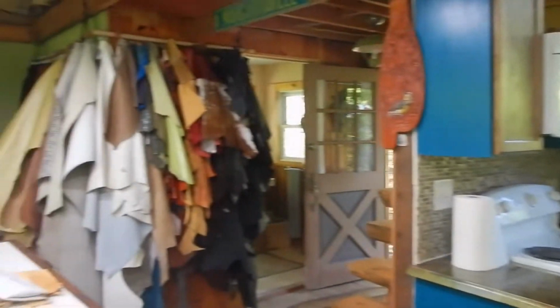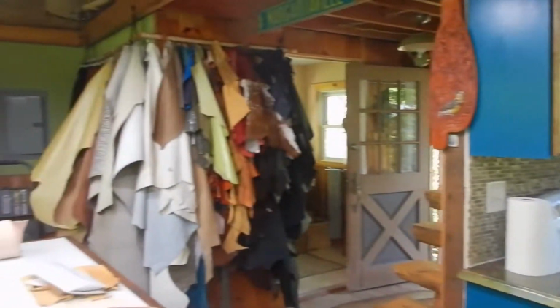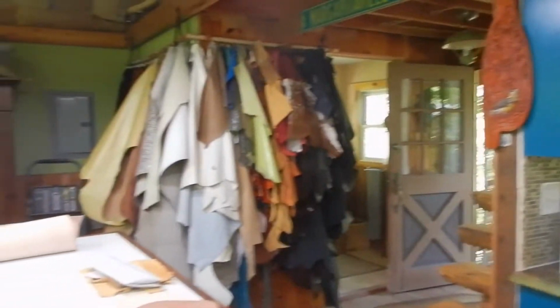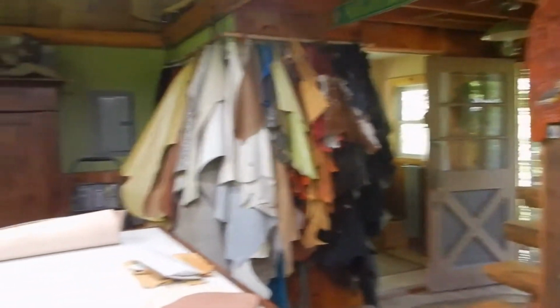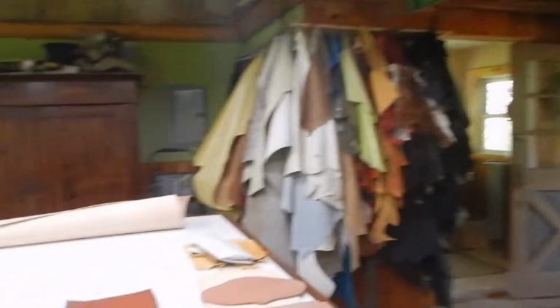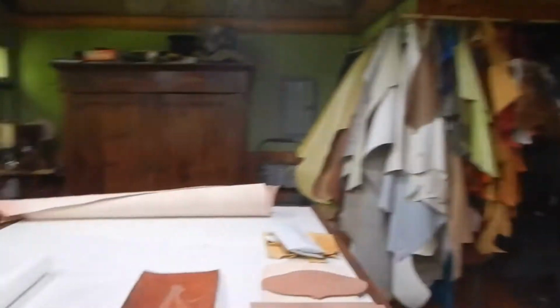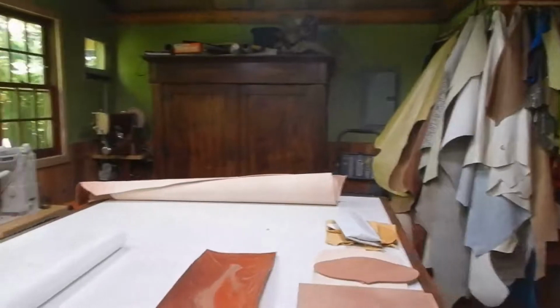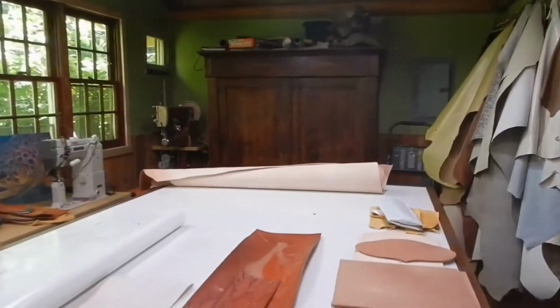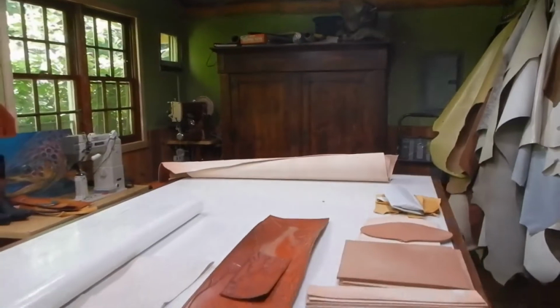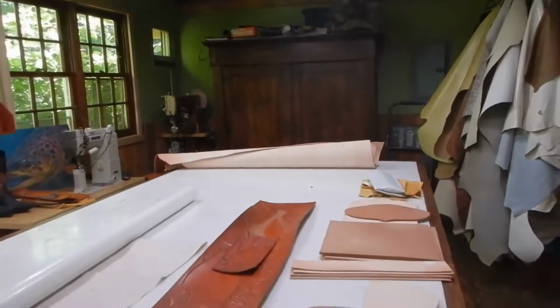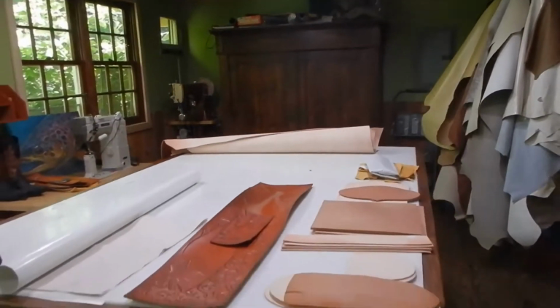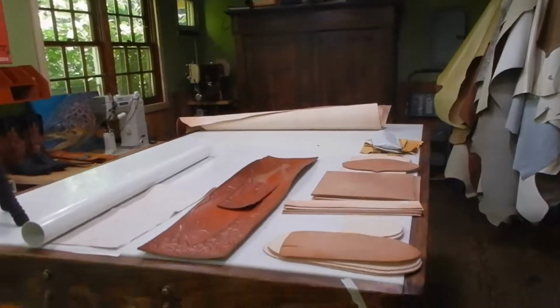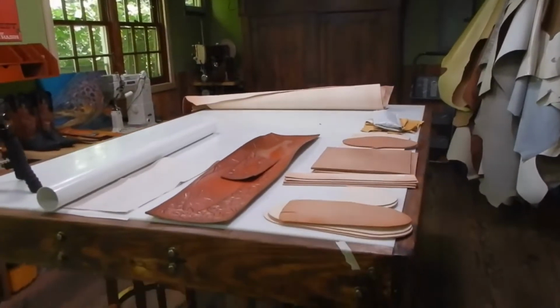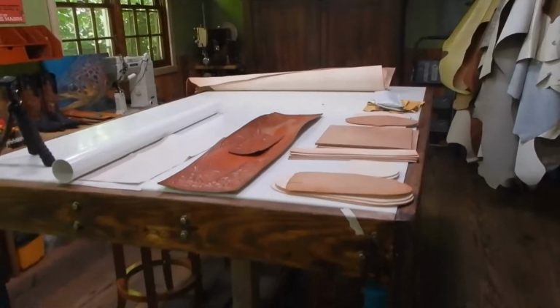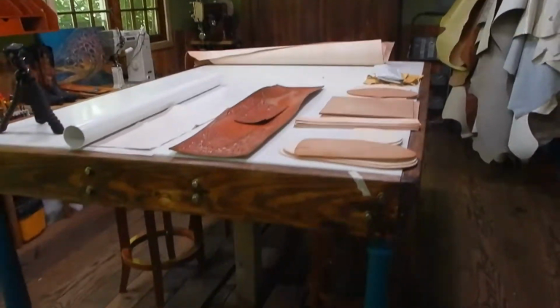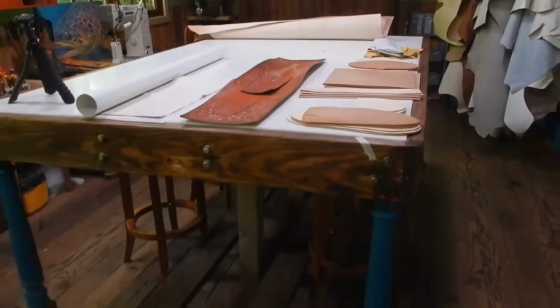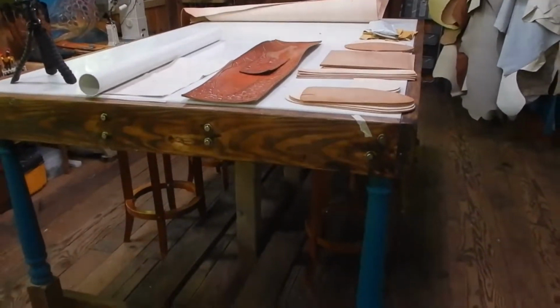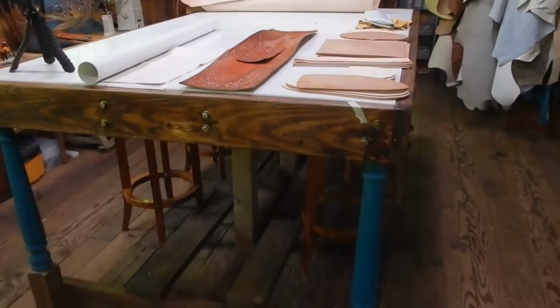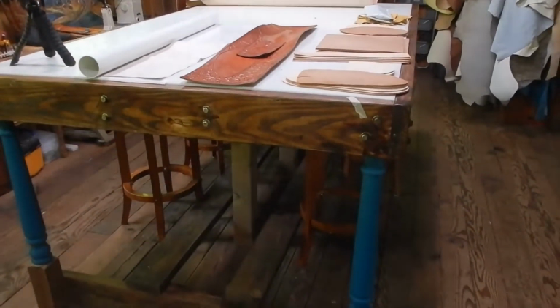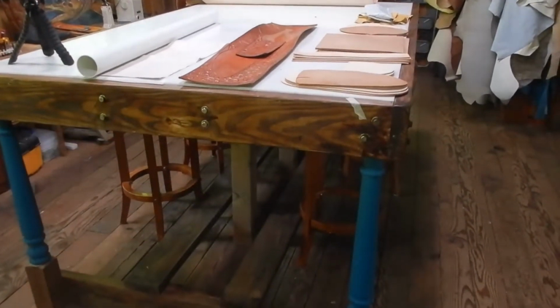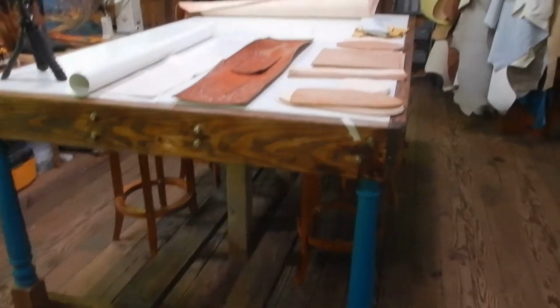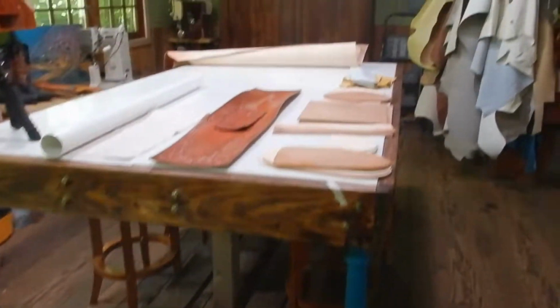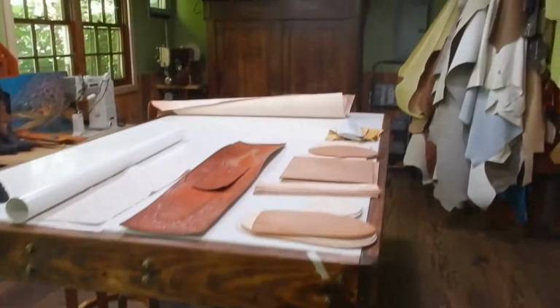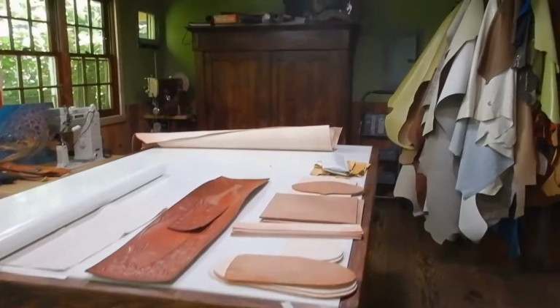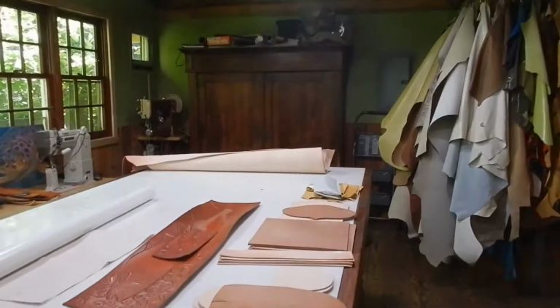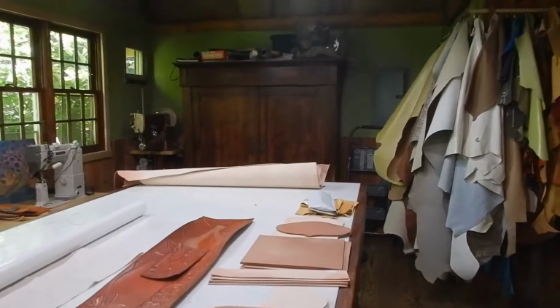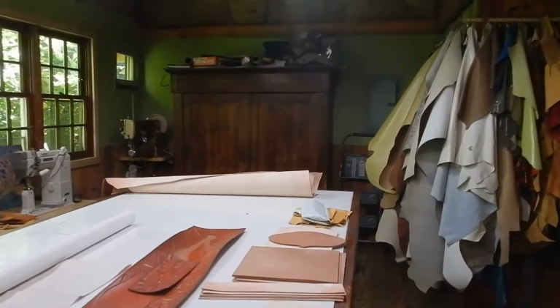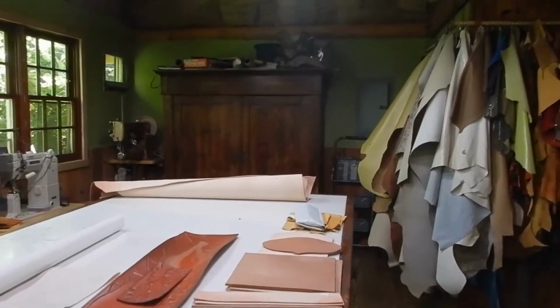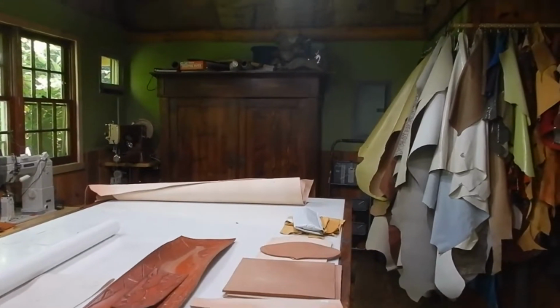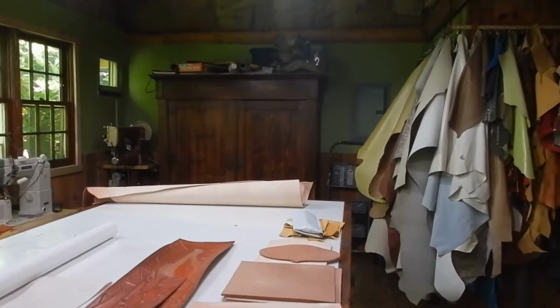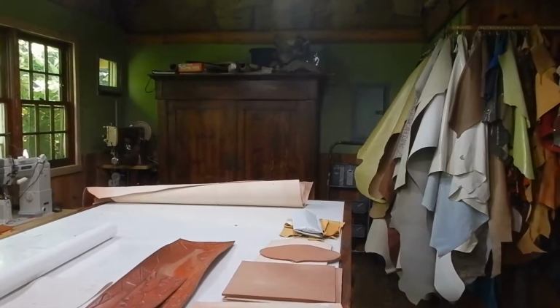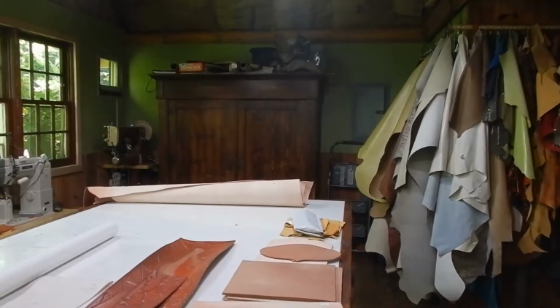So there, that's my new workspace, thanks to Burt. We busted her butt and we're very happy.